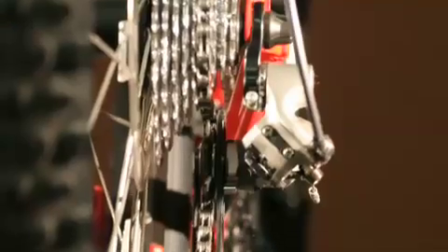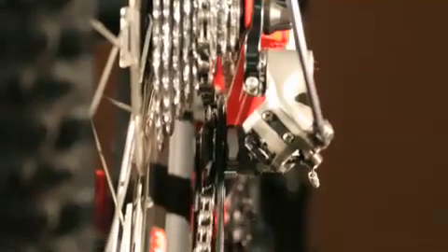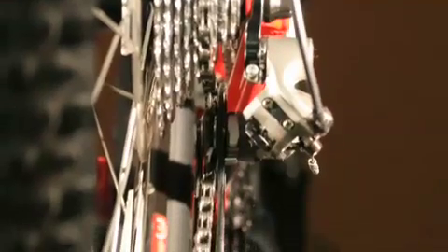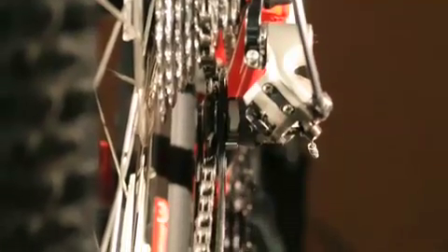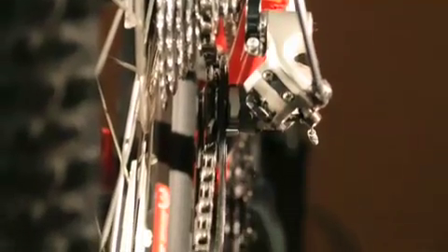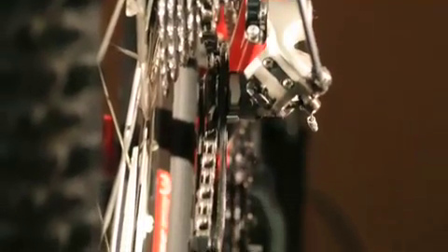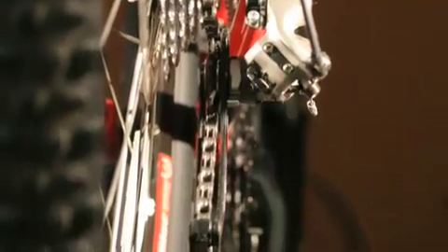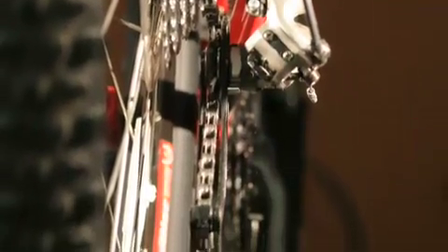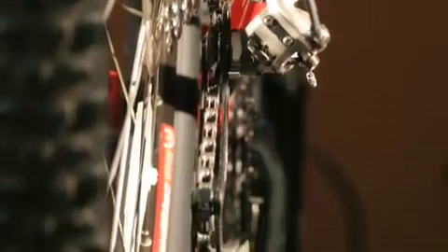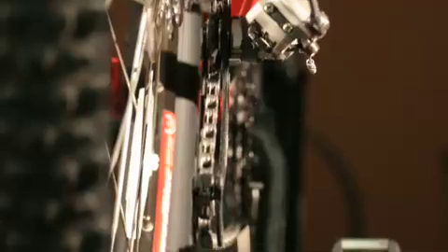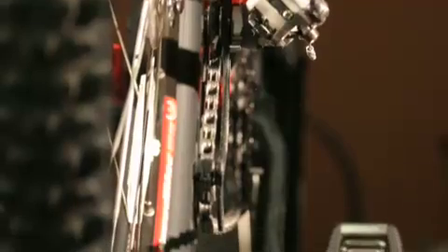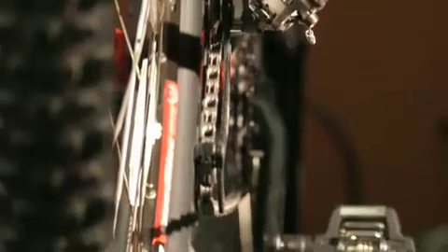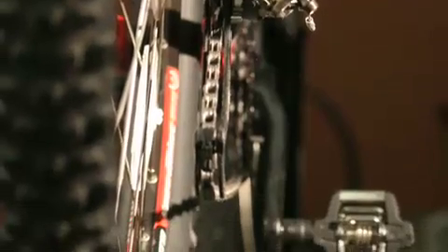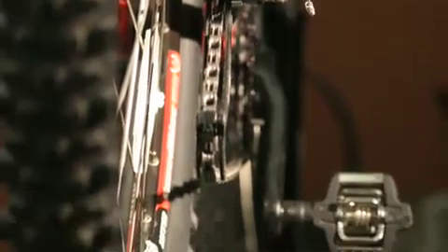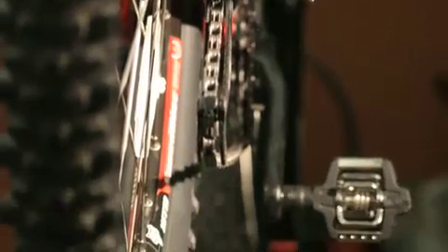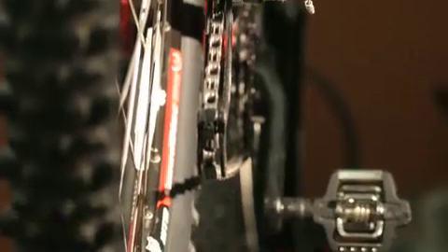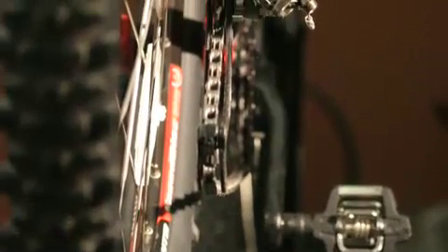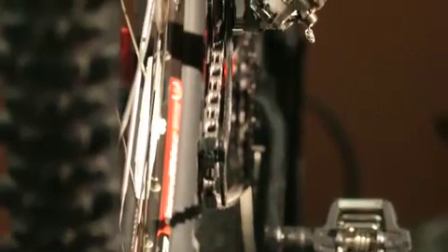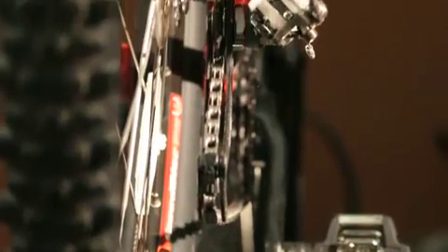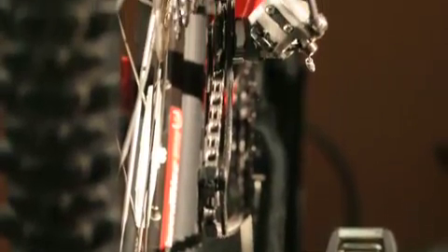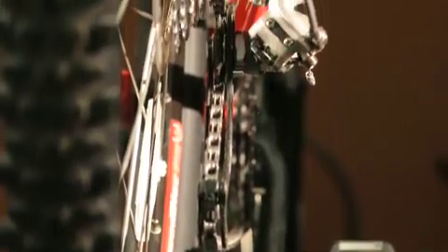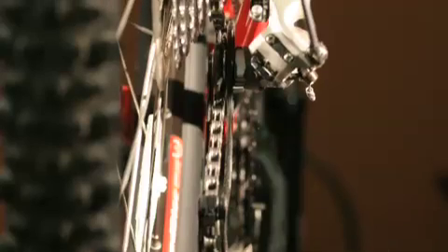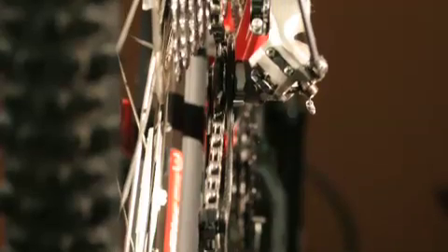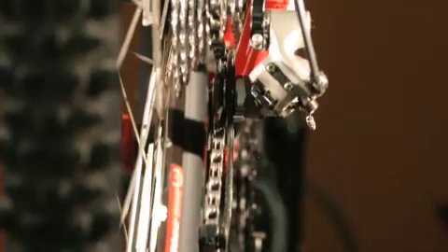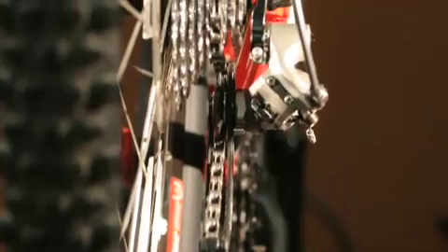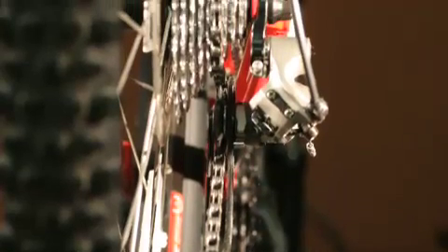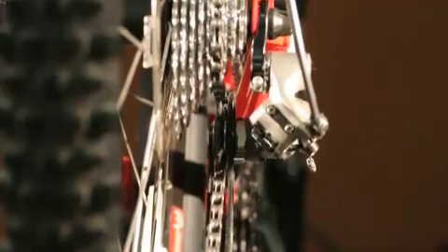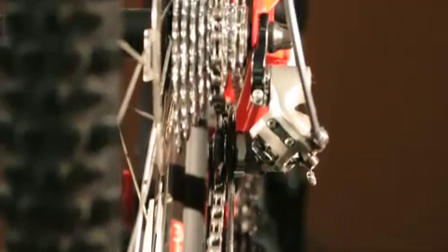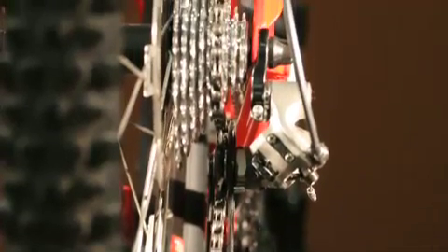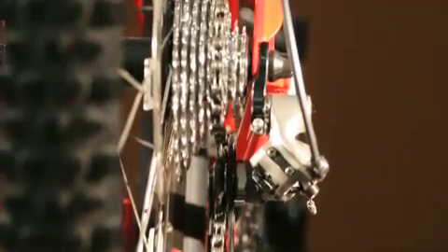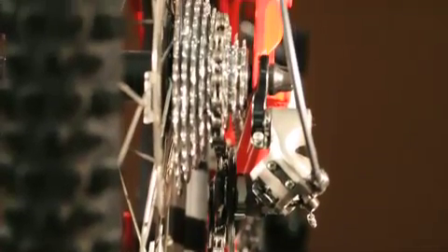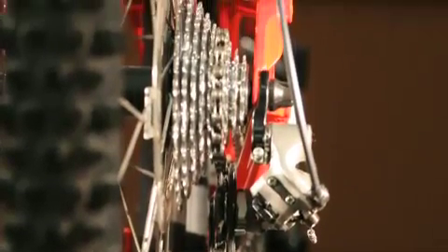Next, check the alignment. The chain runs through a cage with two pulleys. The cage should be parallel to the plane of the bike. If it looks bent or it's out of alignment, then you need to have your local professional mechanic take a look at it.